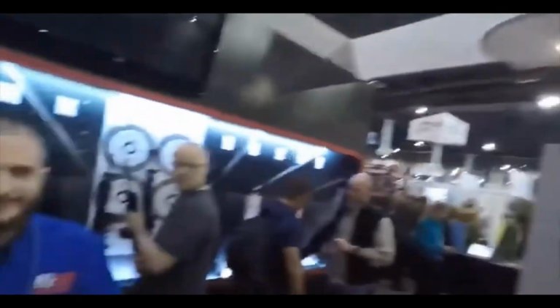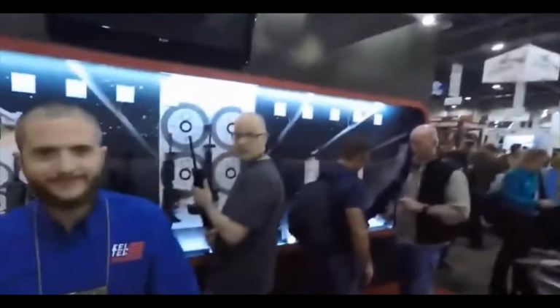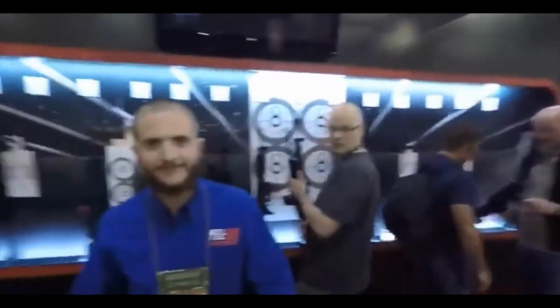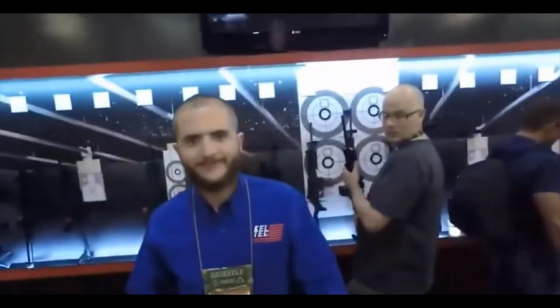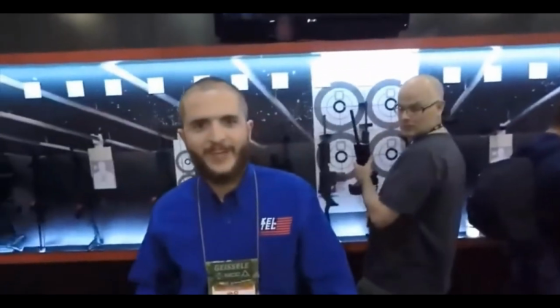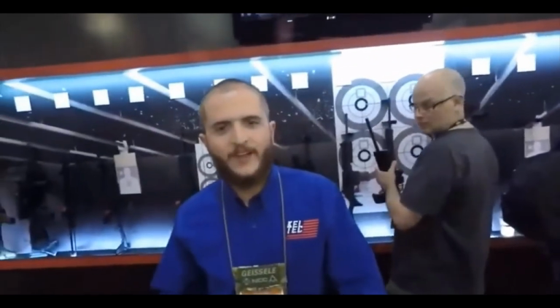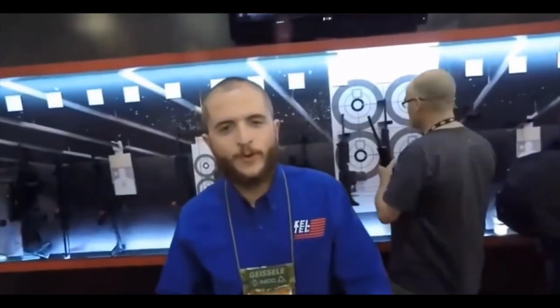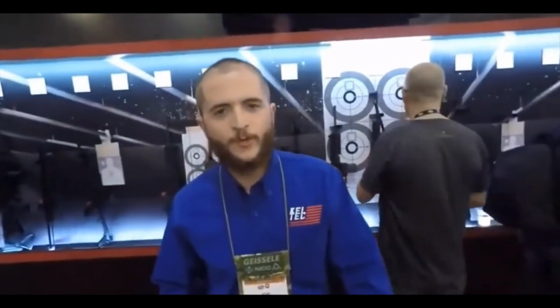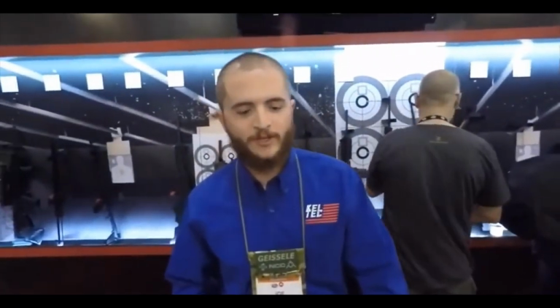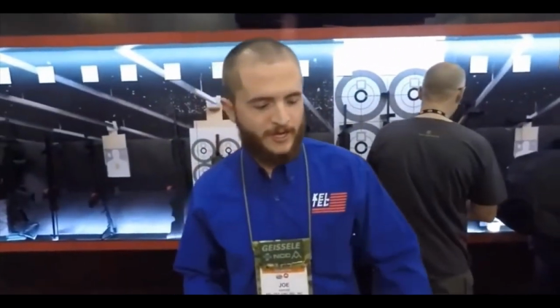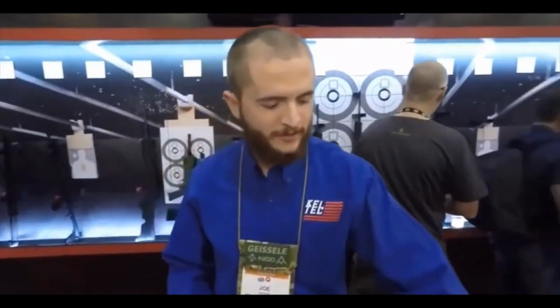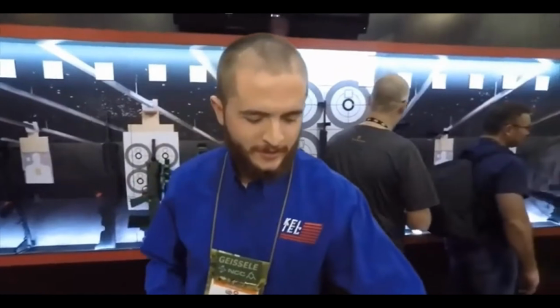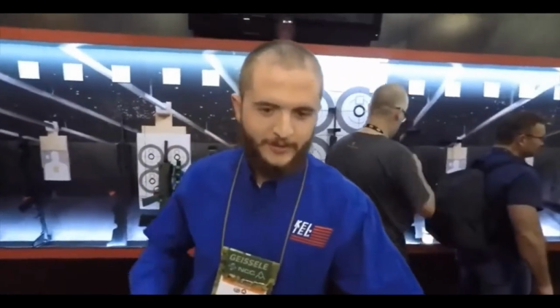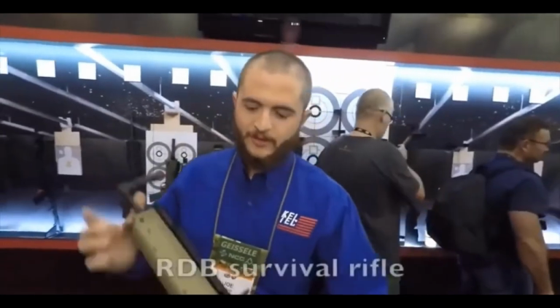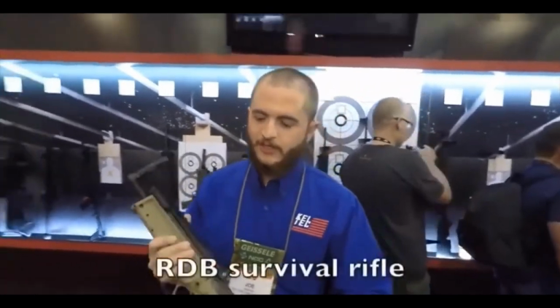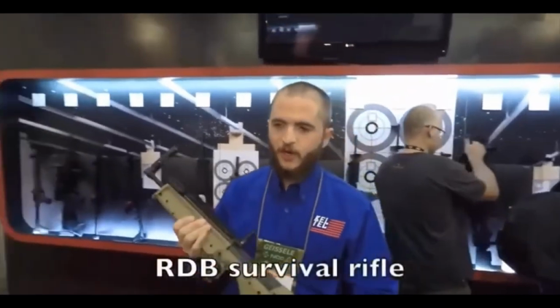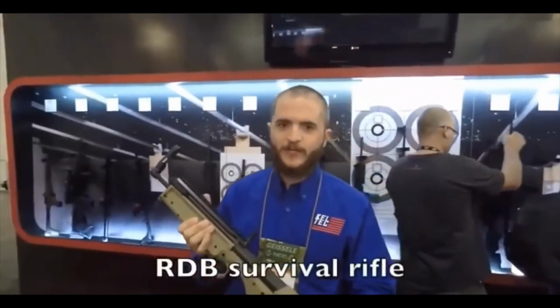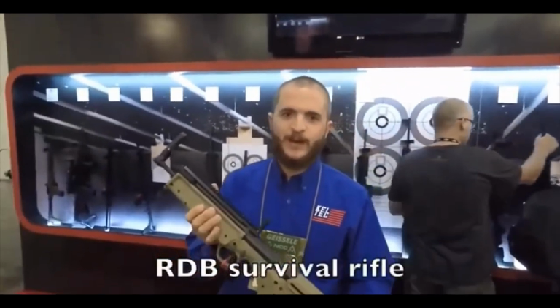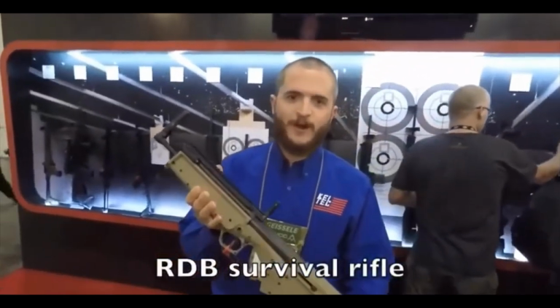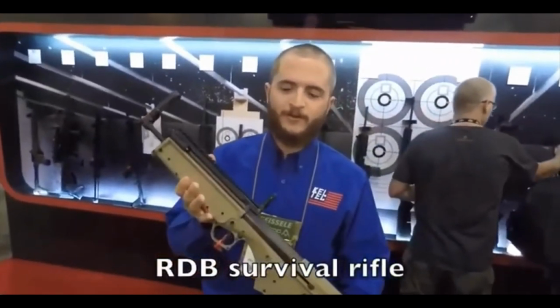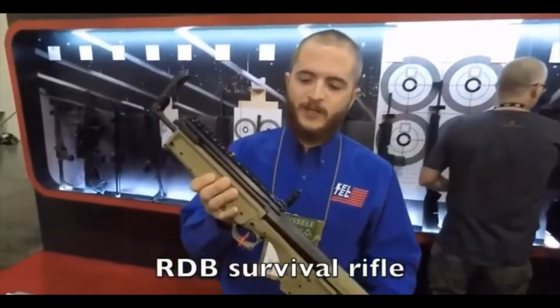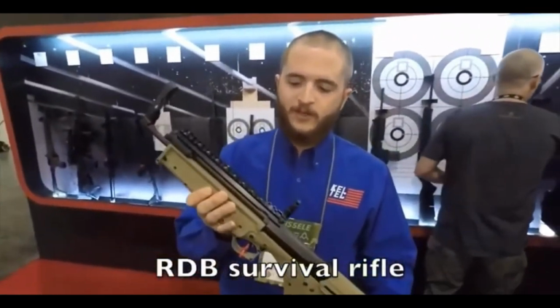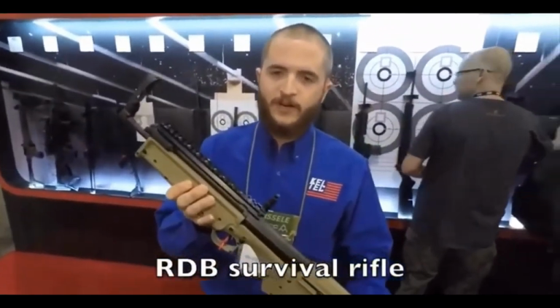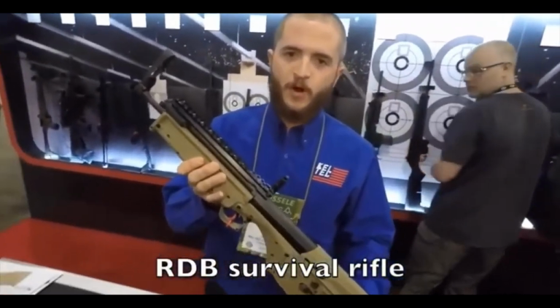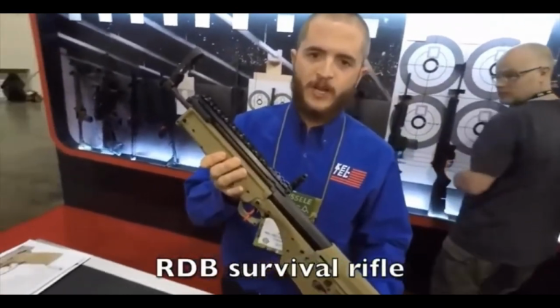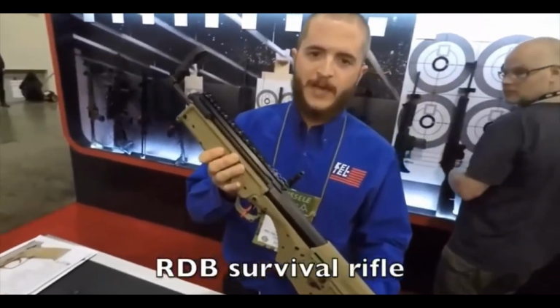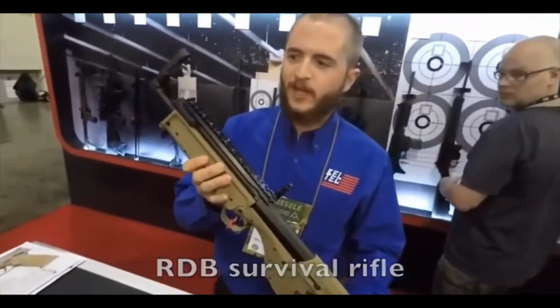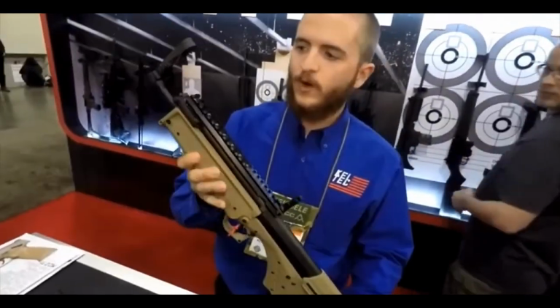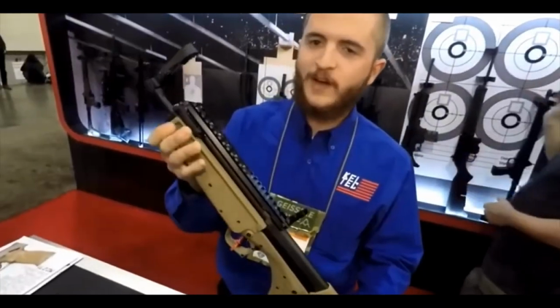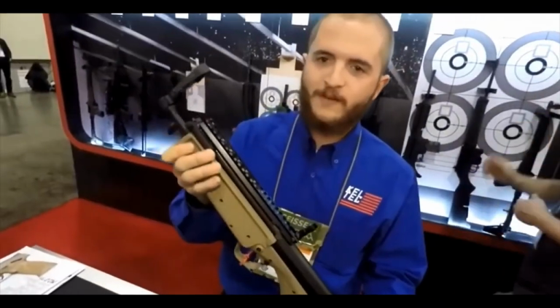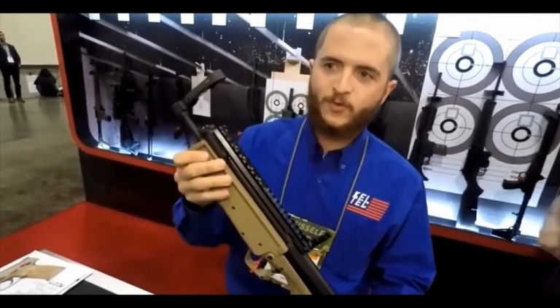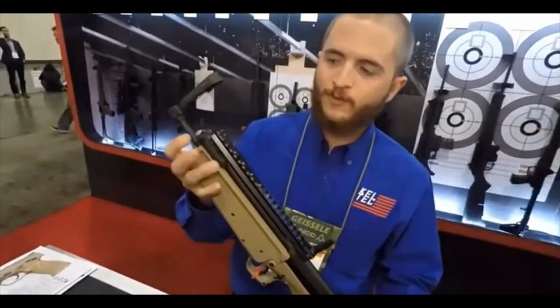Introduce yourself to the world. Hi, I'm Joe Easter with Kel-Tec. Tell us what you got, man. This is the RDB survival model. It's a very small, compact, lightweight 5.56 rifle.